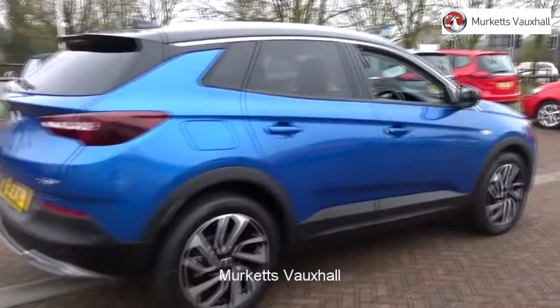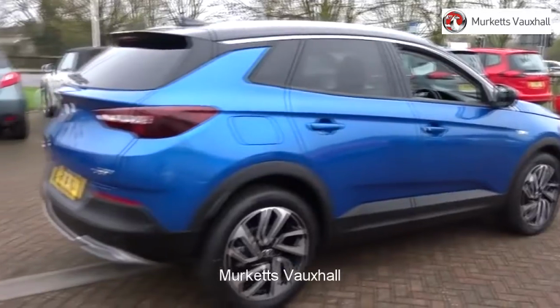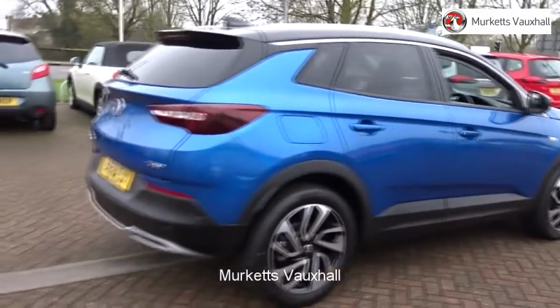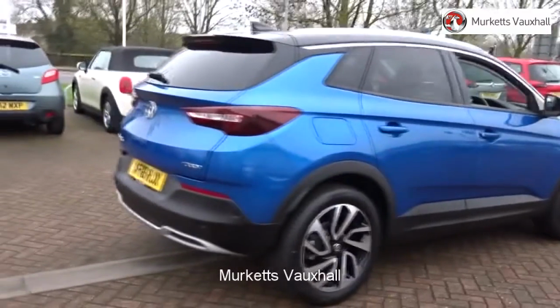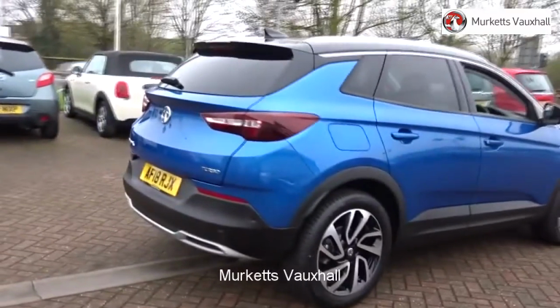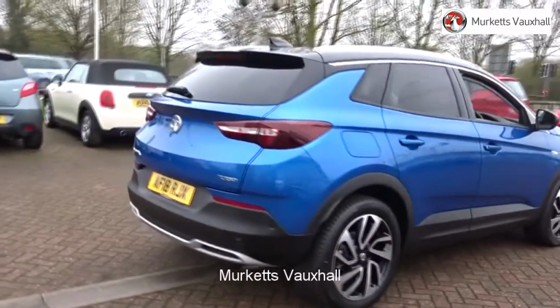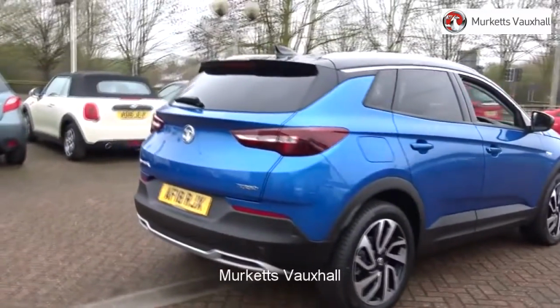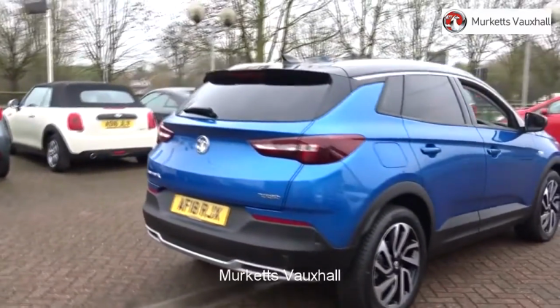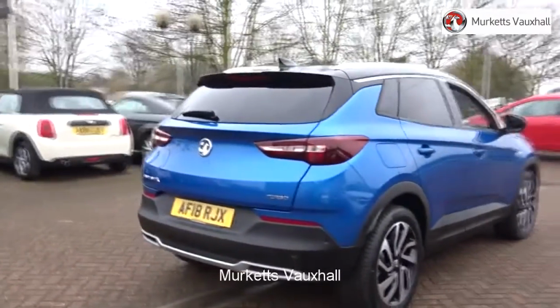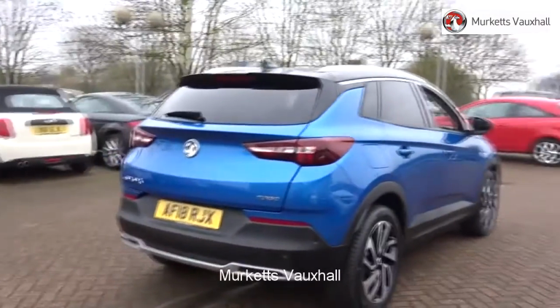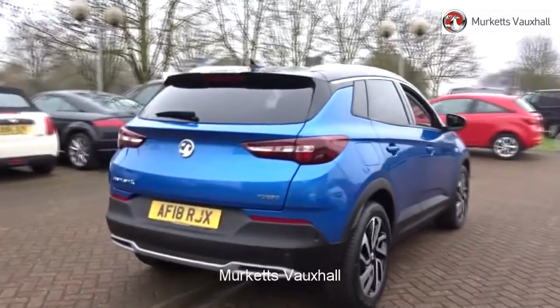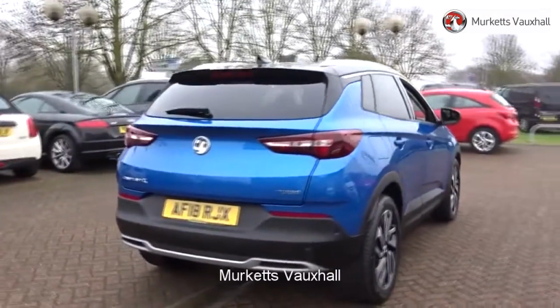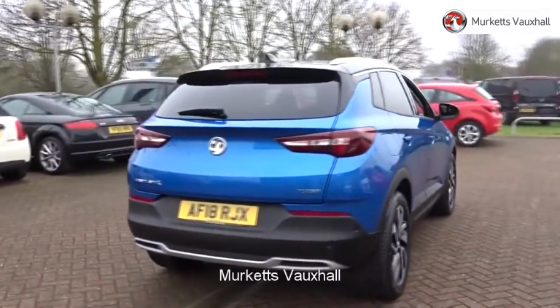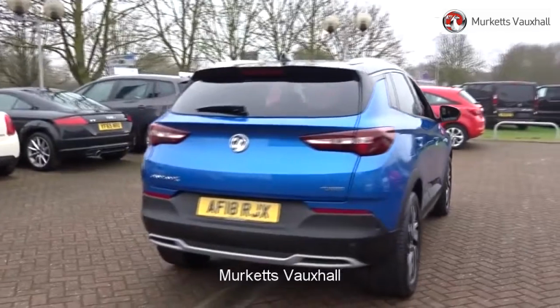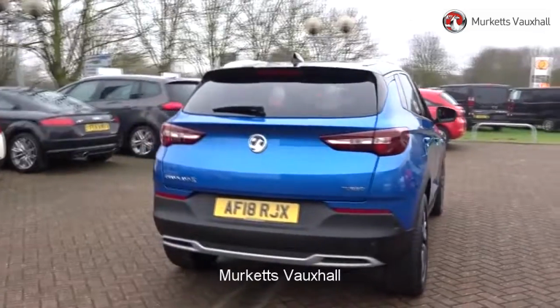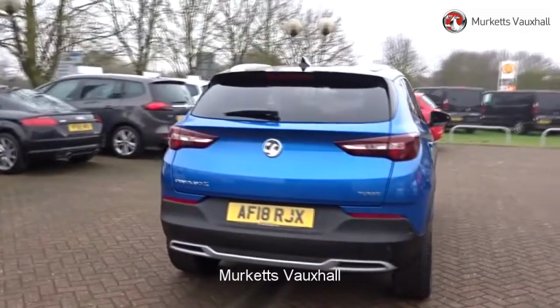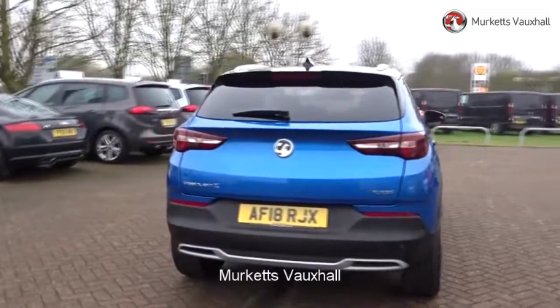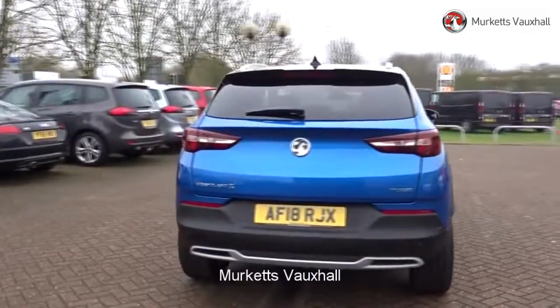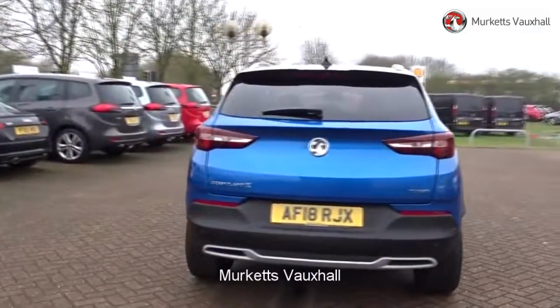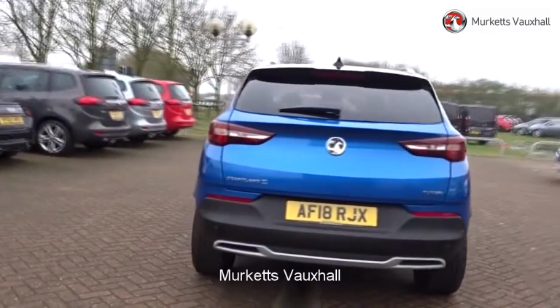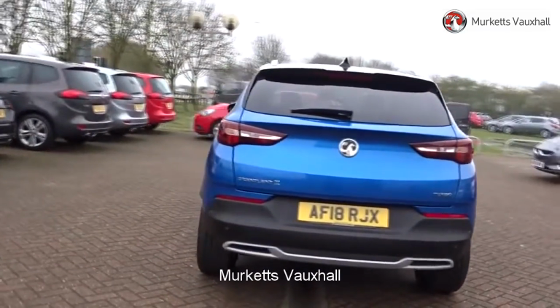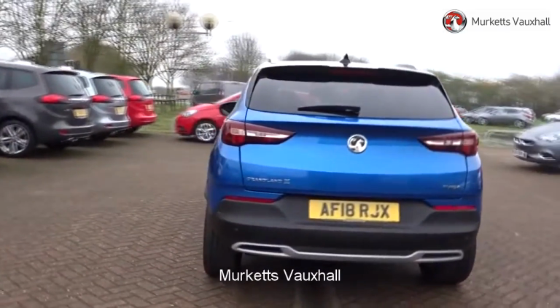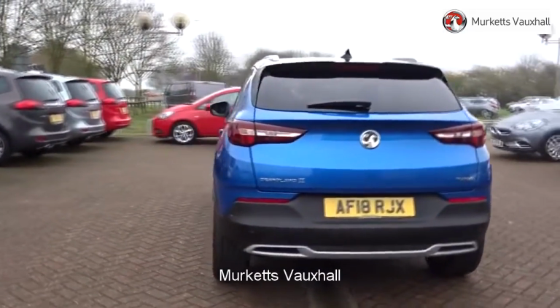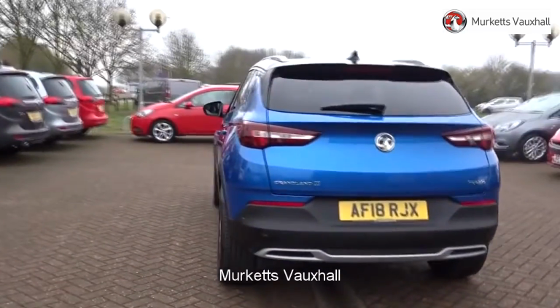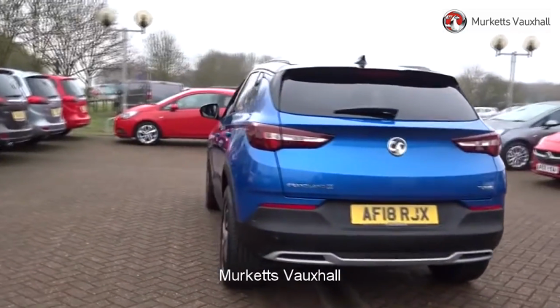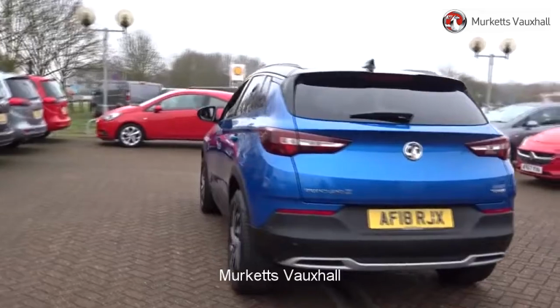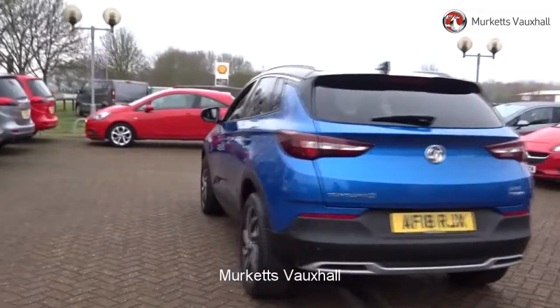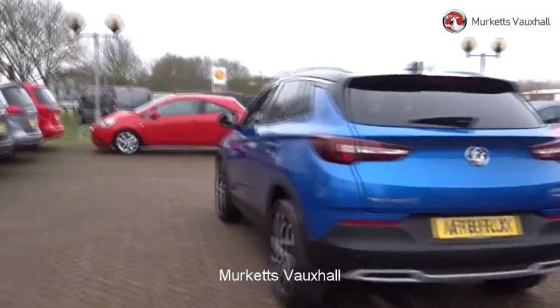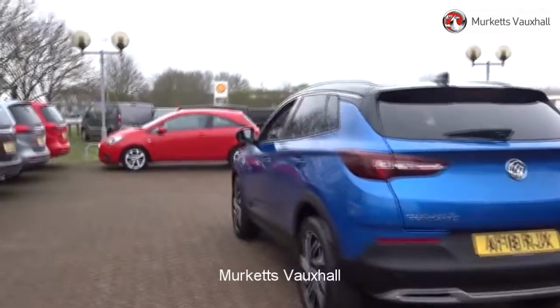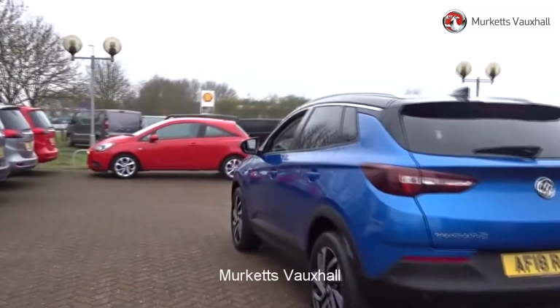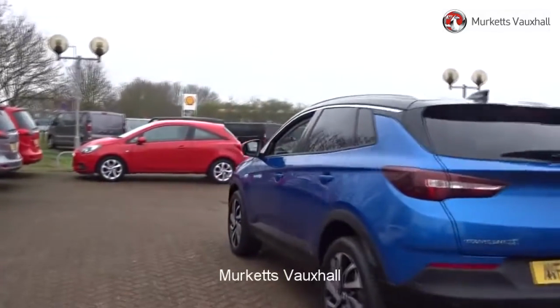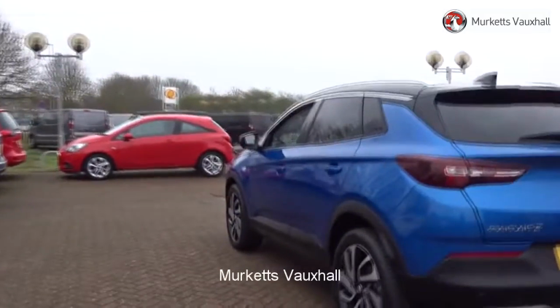Feel confident buying your next vehicle from Merkitt's group, knowing that every car has been approved following a comprehensive vehicle mechanical check and body inspection. If any vehicle requires replacement parts or servicing,